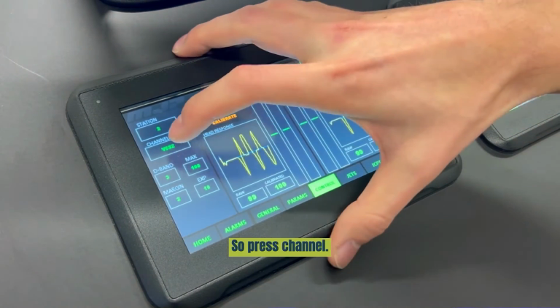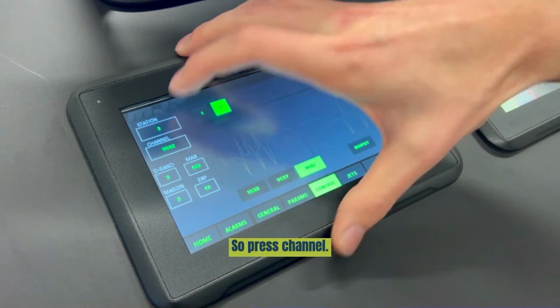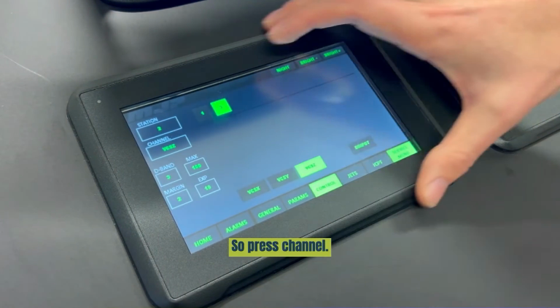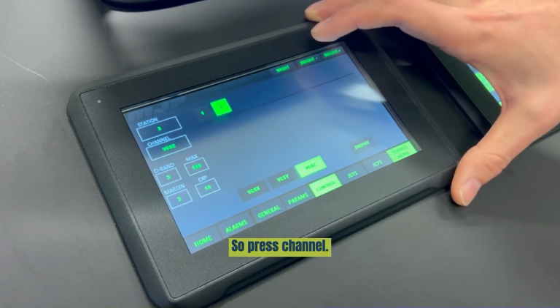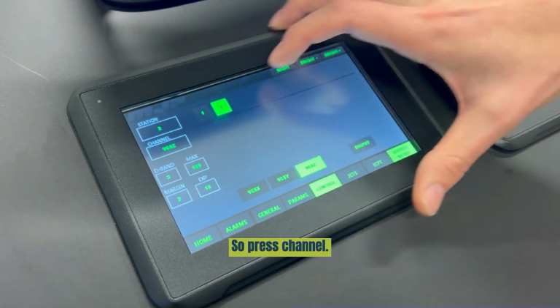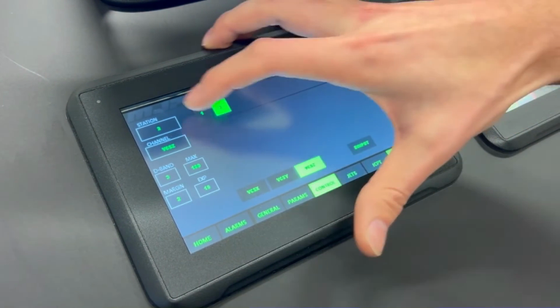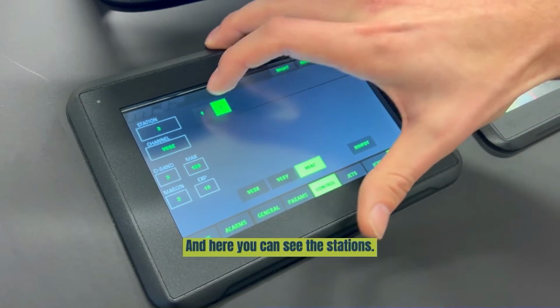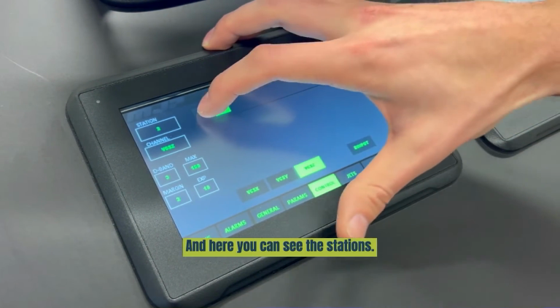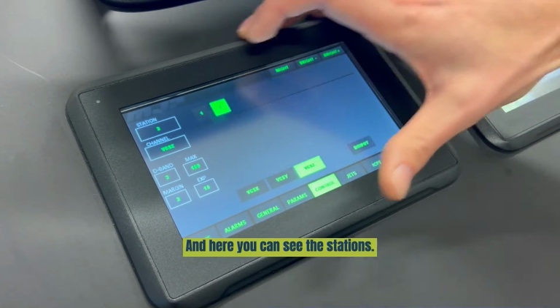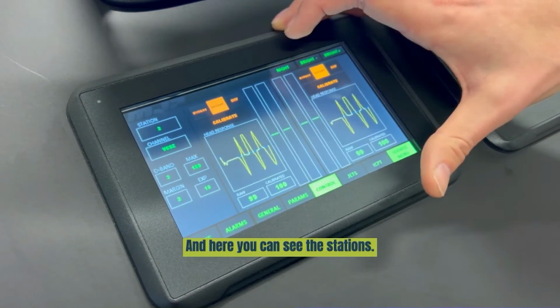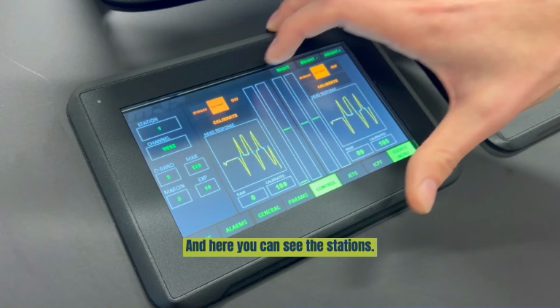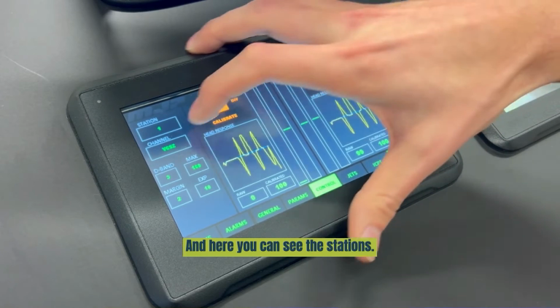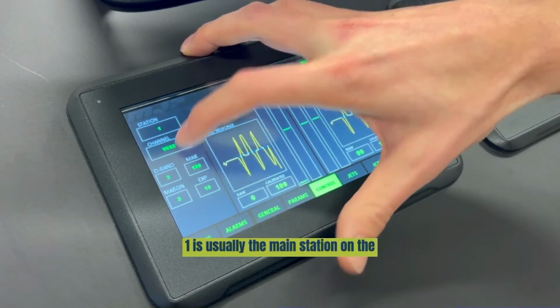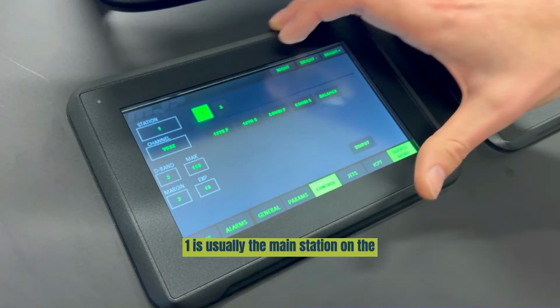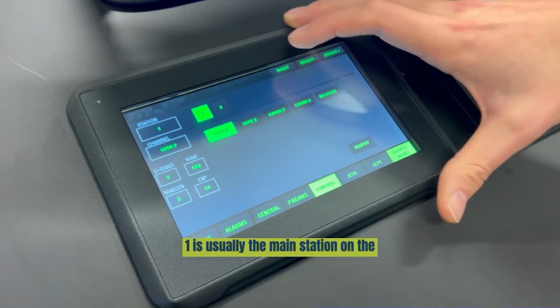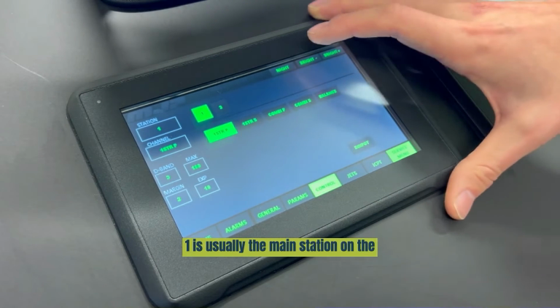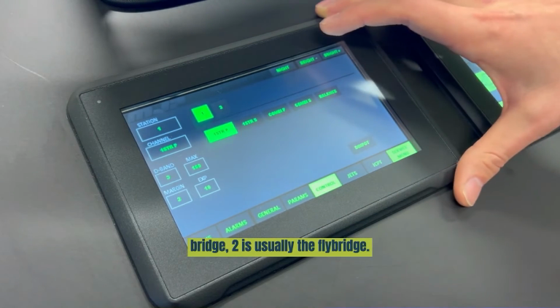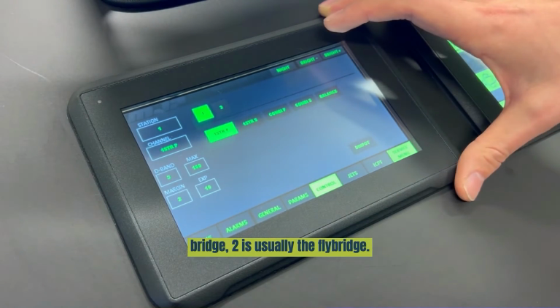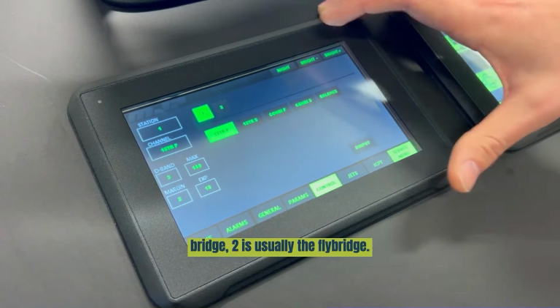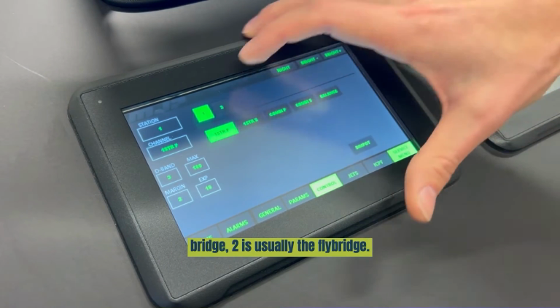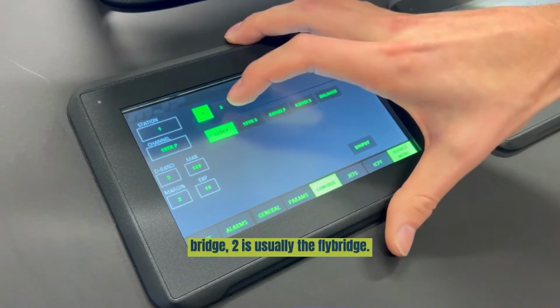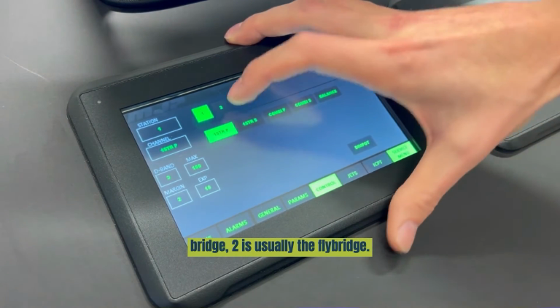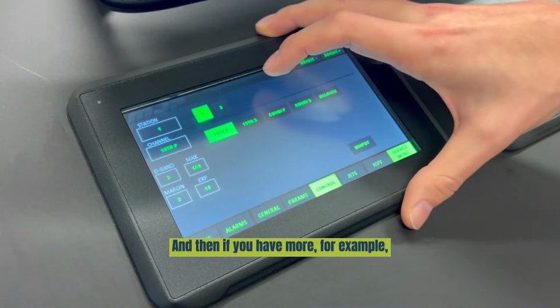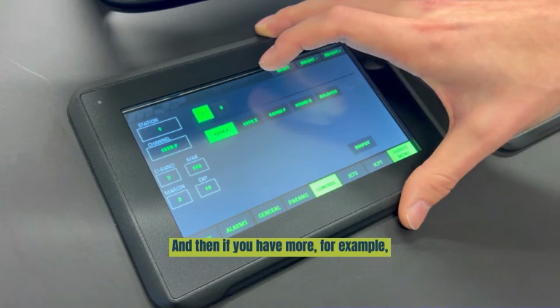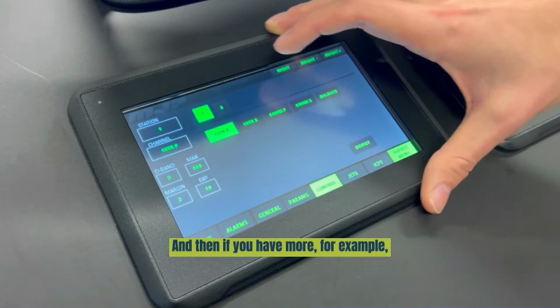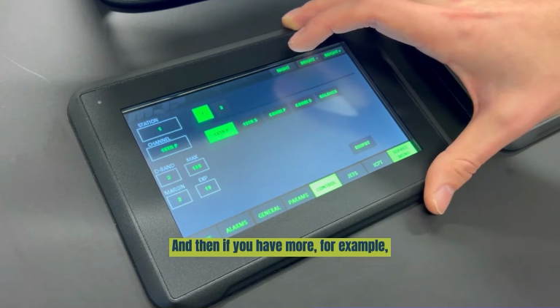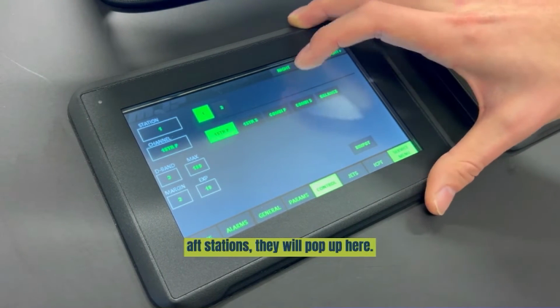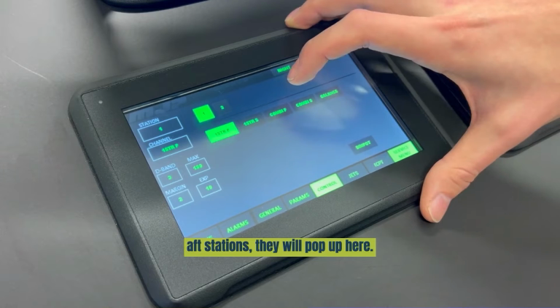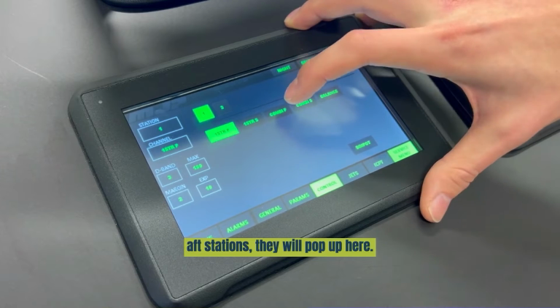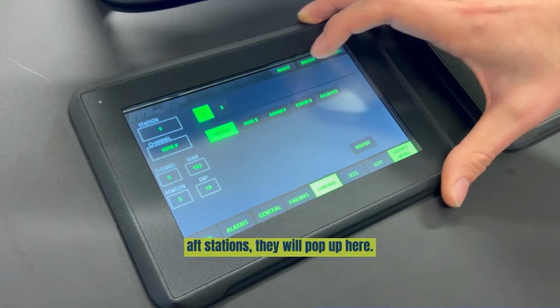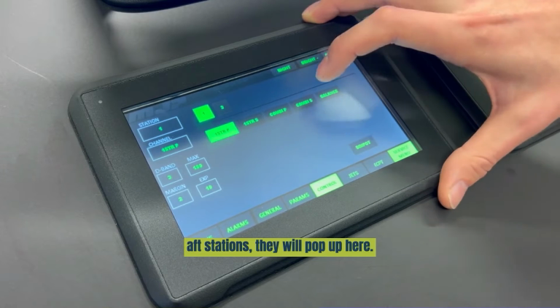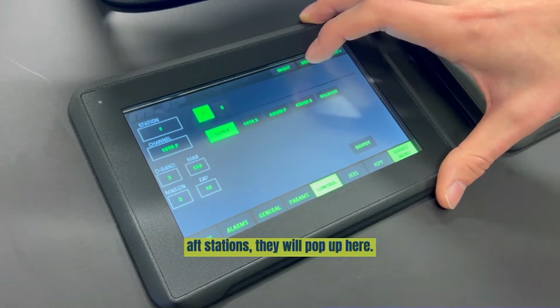Press channel. Here you can see the stations. One is usually the main station on the bridge. Two is usually the flybridge. And then if you have more, for example, off stations, they would pop up here.